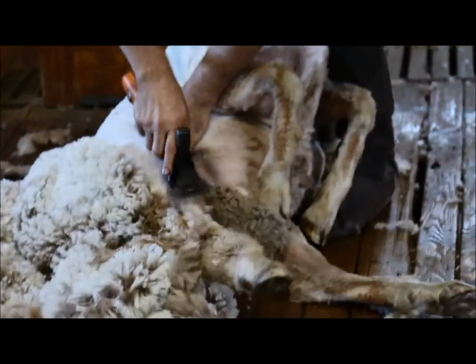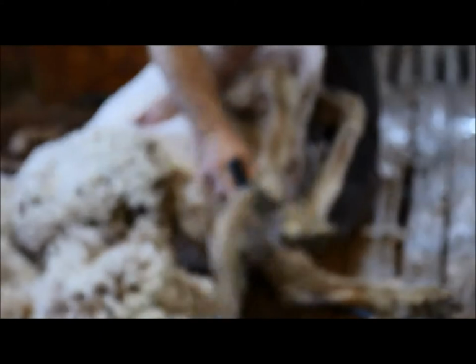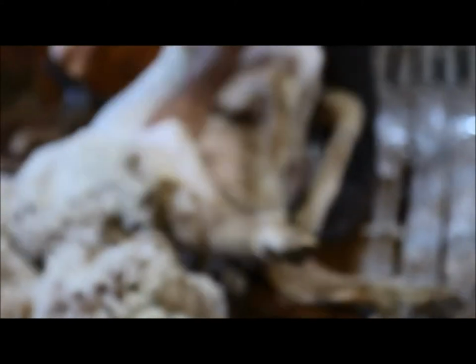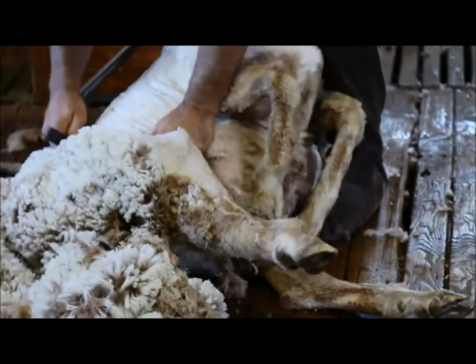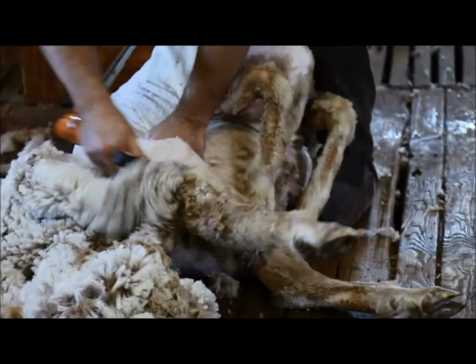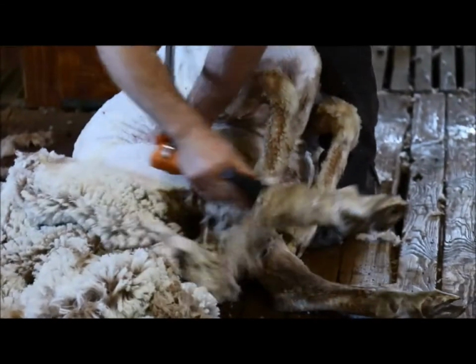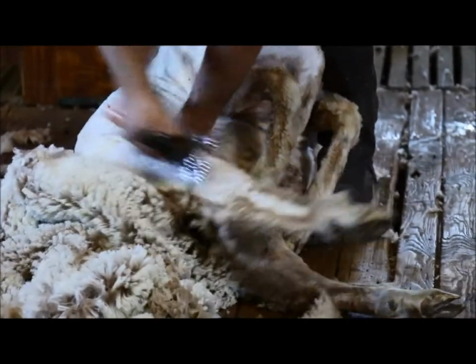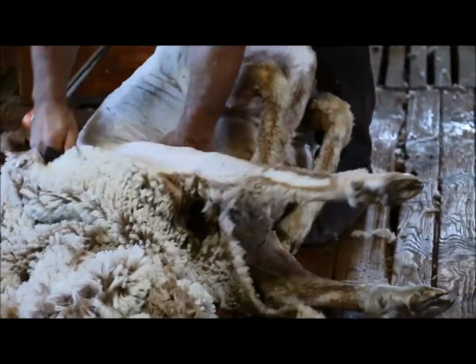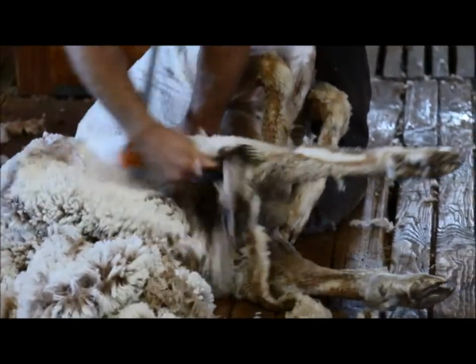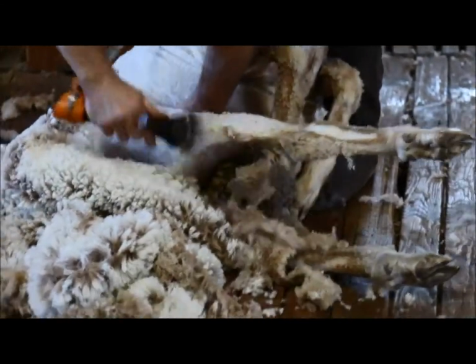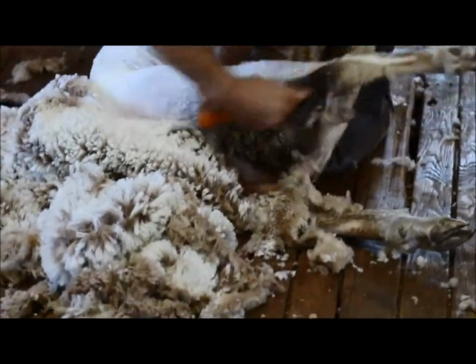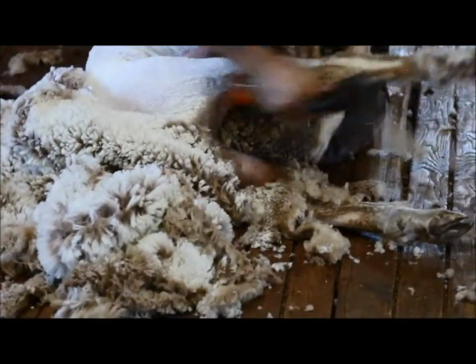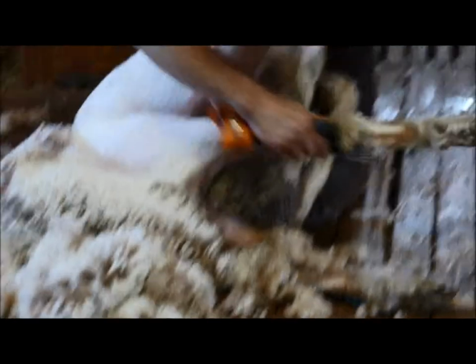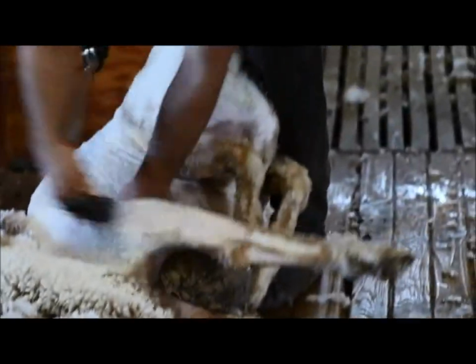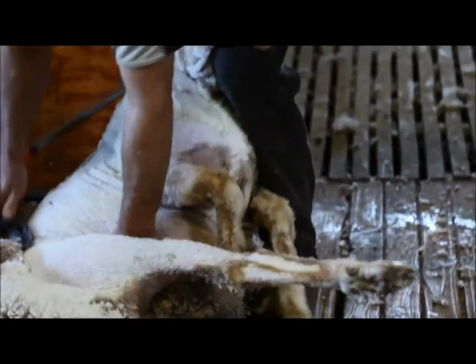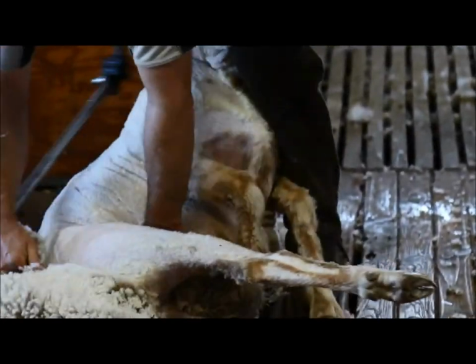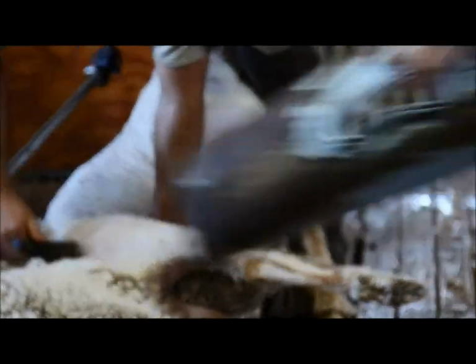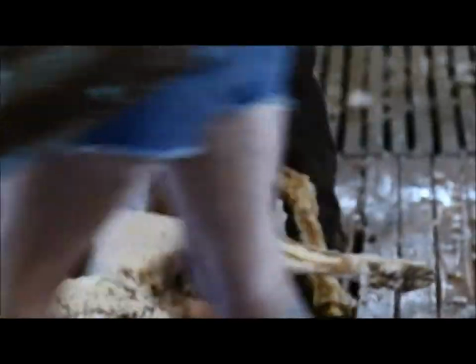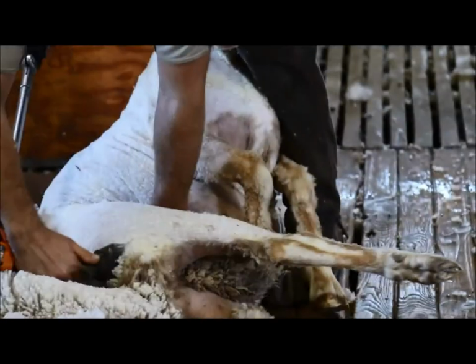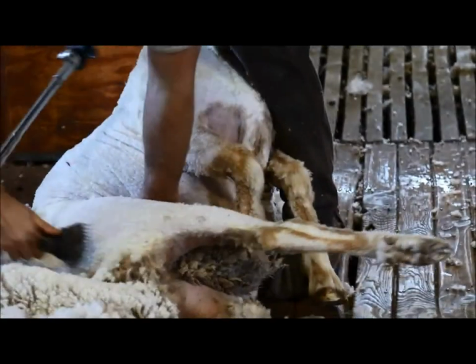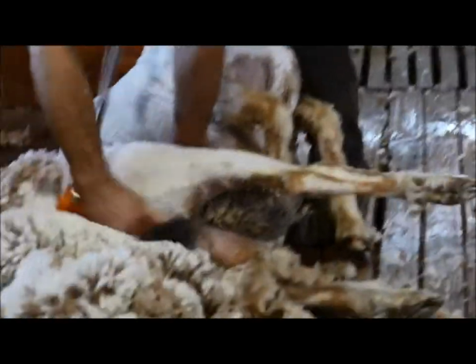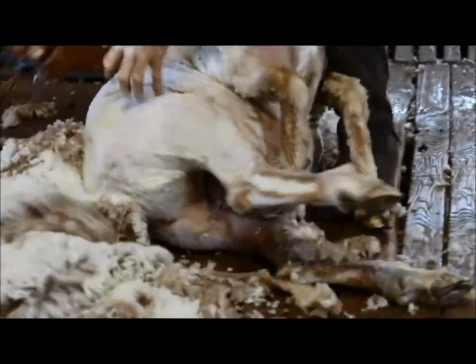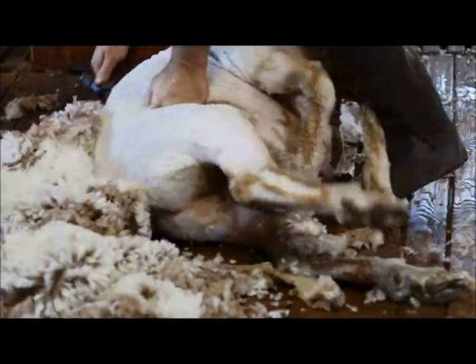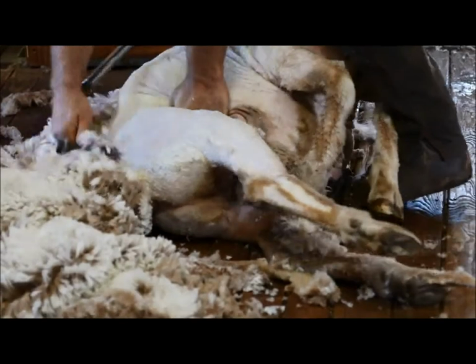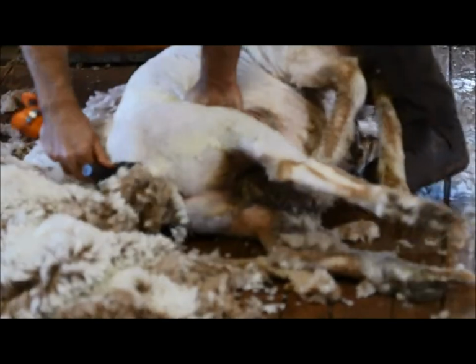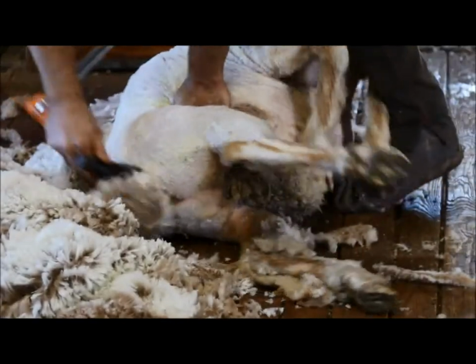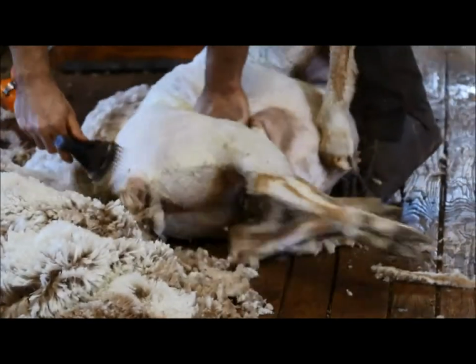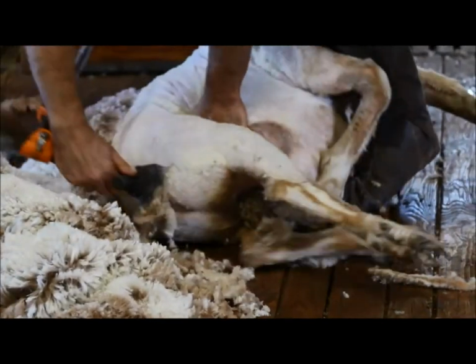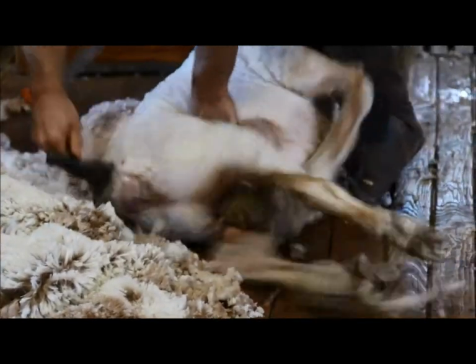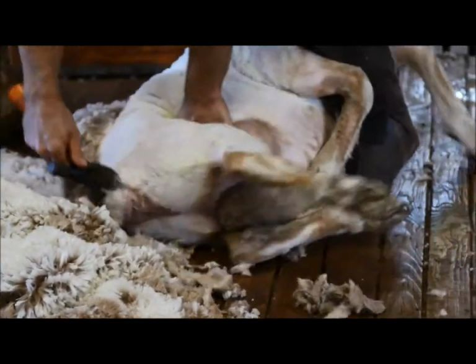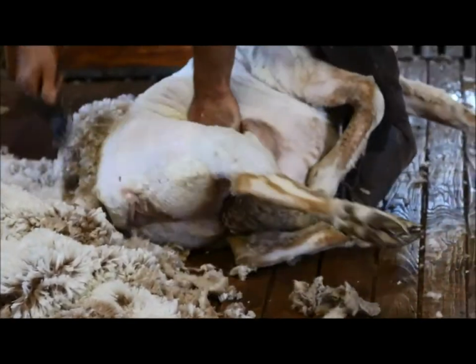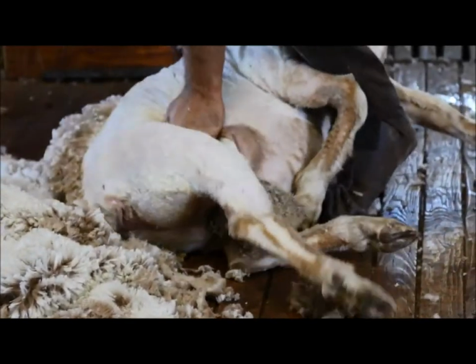Yeah, beautiful. We know that in the commercial realm of the Merino sheep world, the goalposts are changing, and we've been working with a lot of these styles of sheep more and more — from the traditional Merino to the type of sheep that you breed.